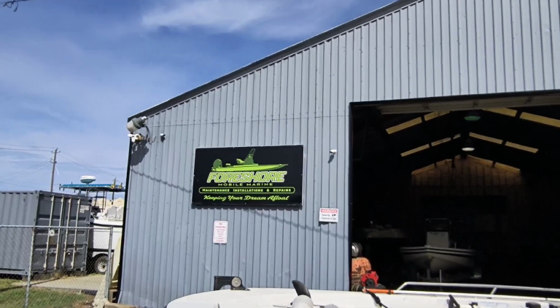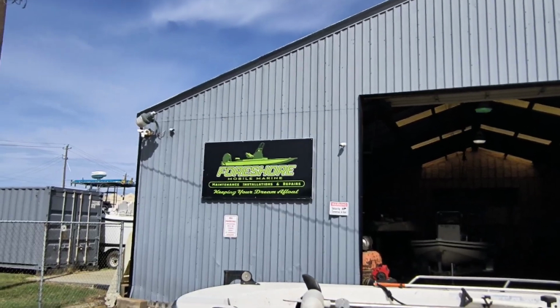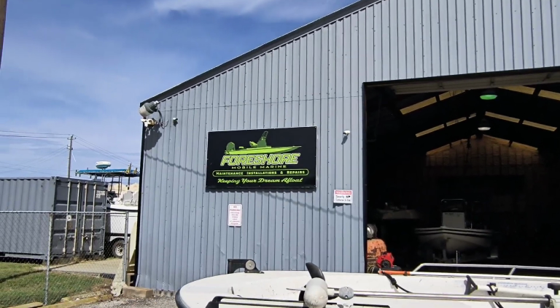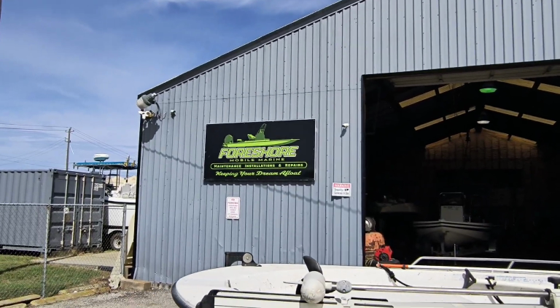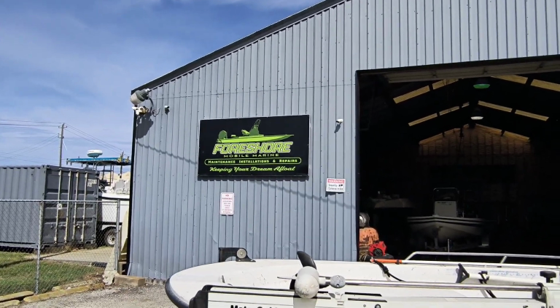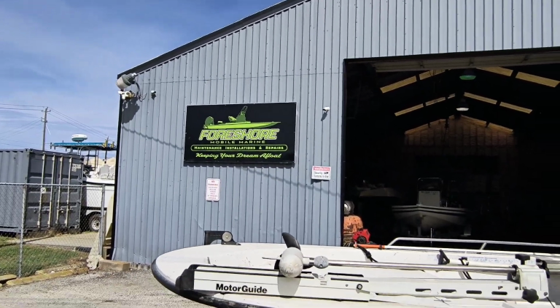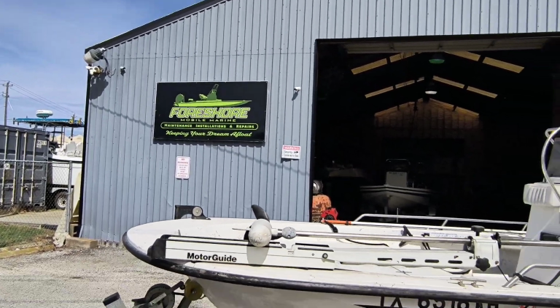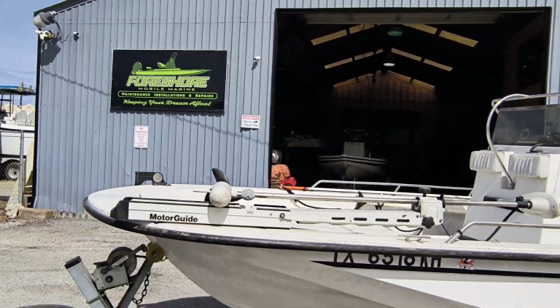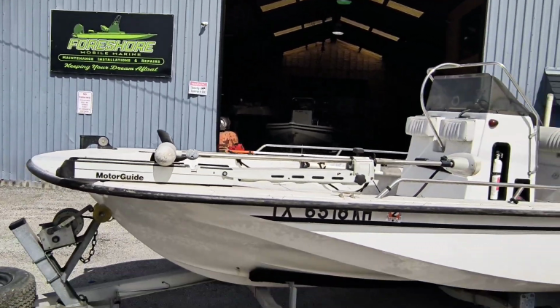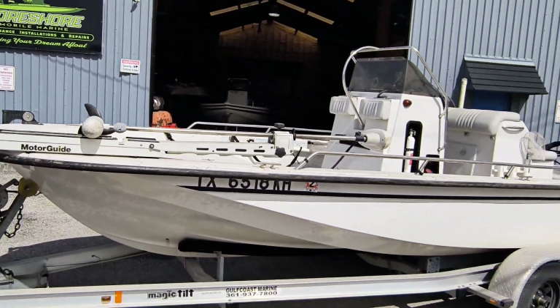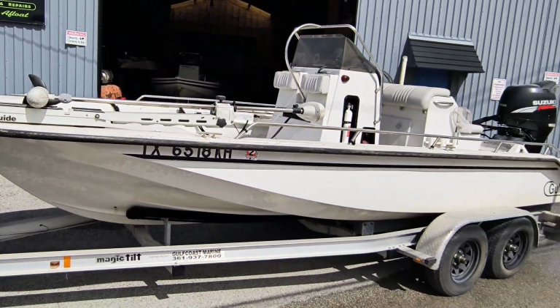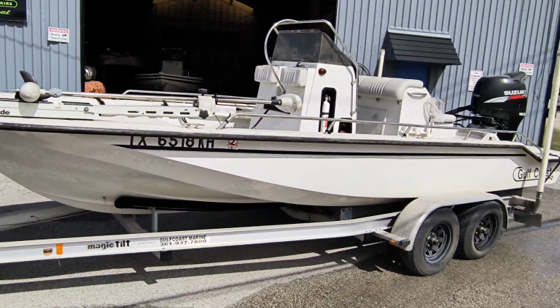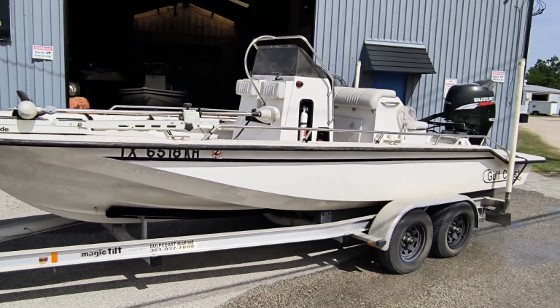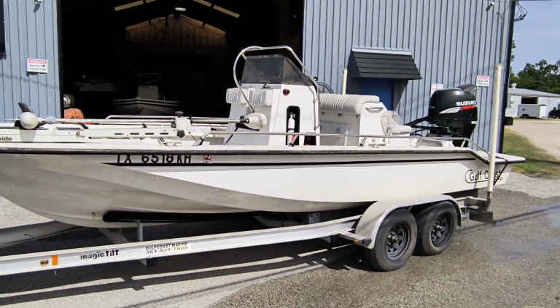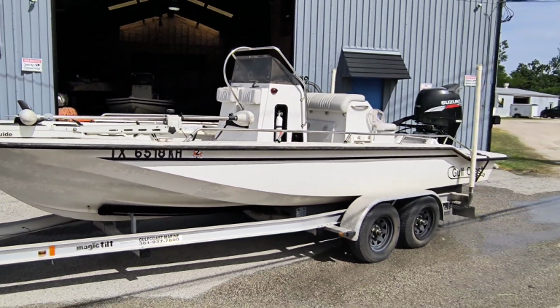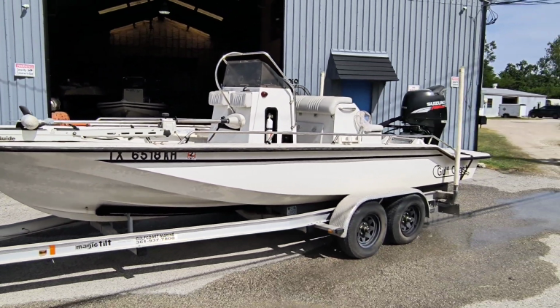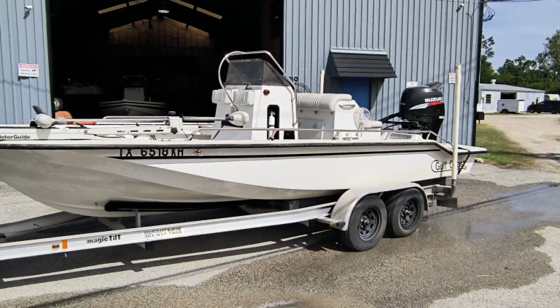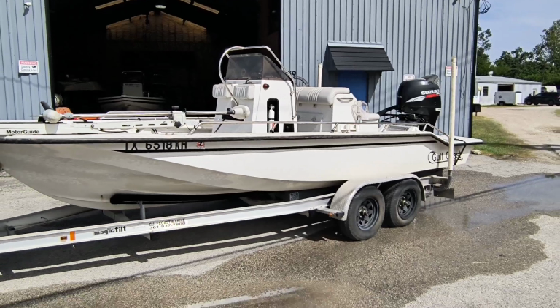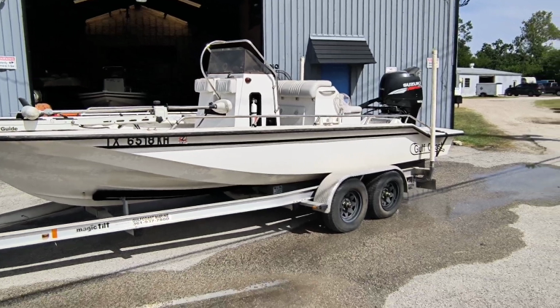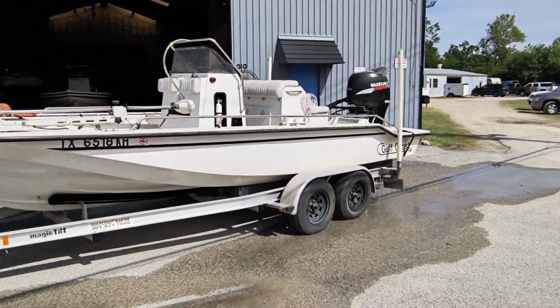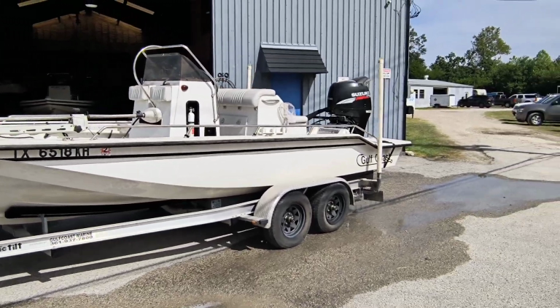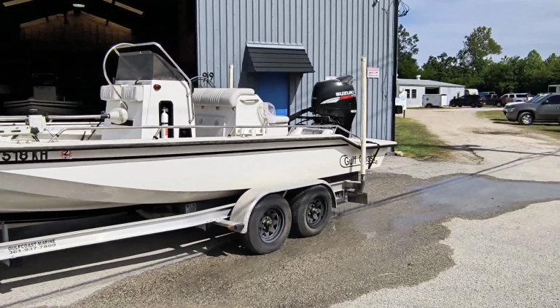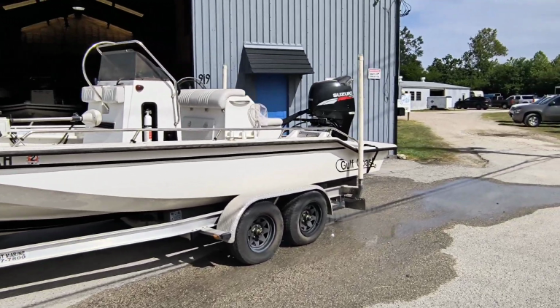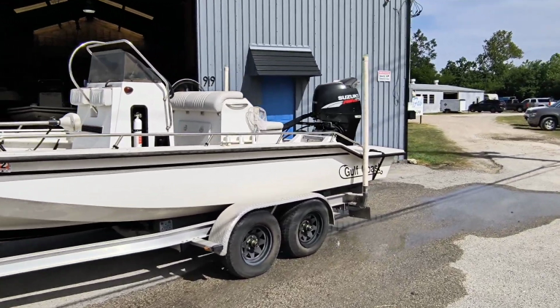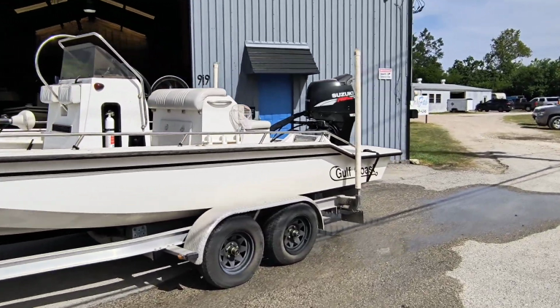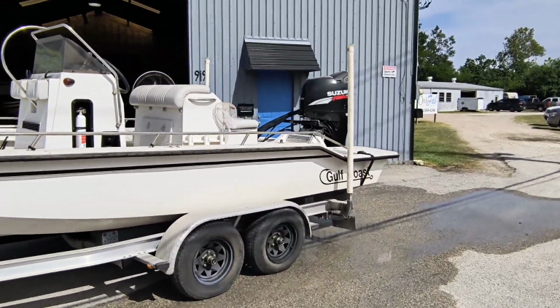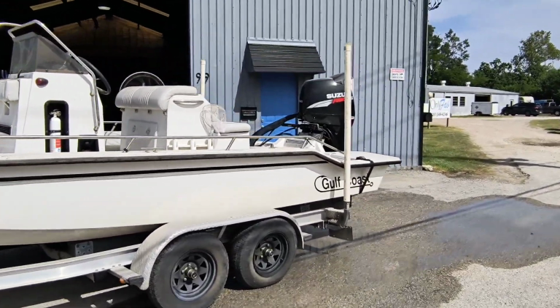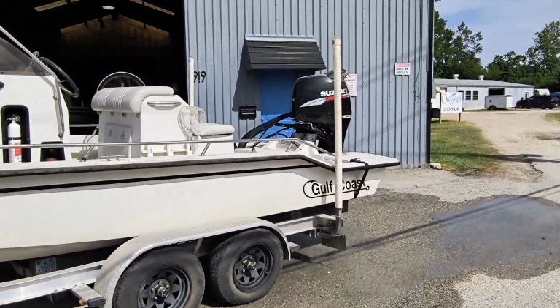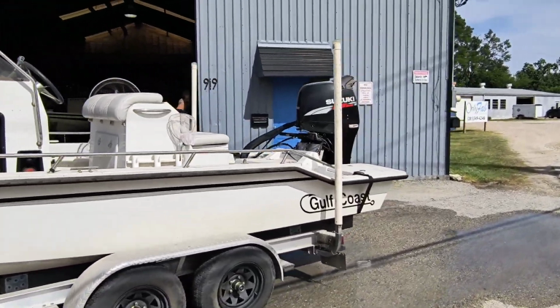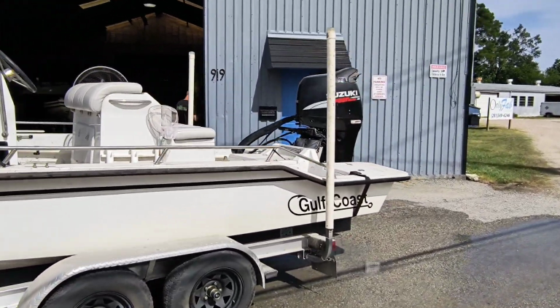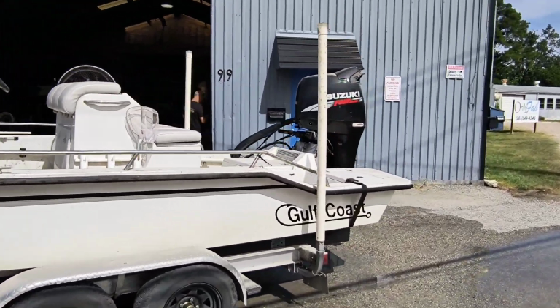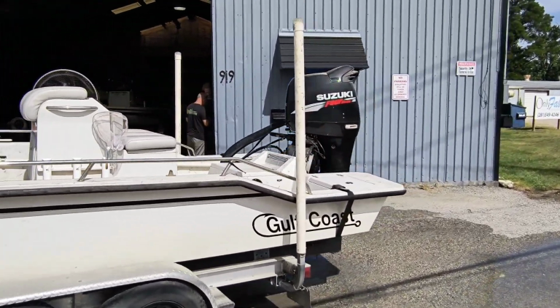Four Shore Mobile Marine, right on! So this boat was a fun project. It hadn't been in the water in five years, and the motor hadn't been started in five years.